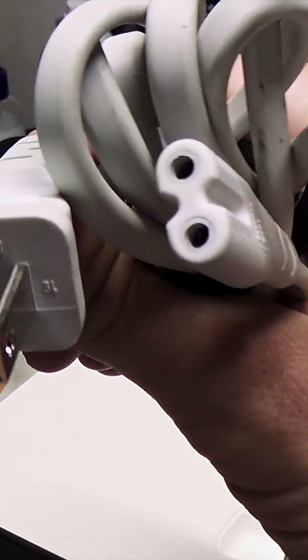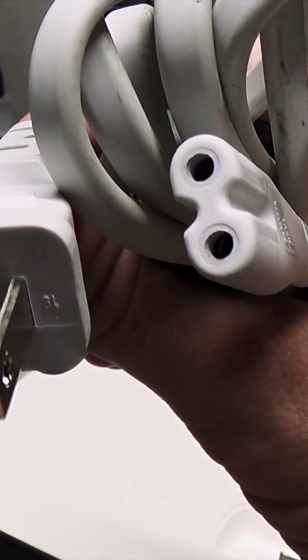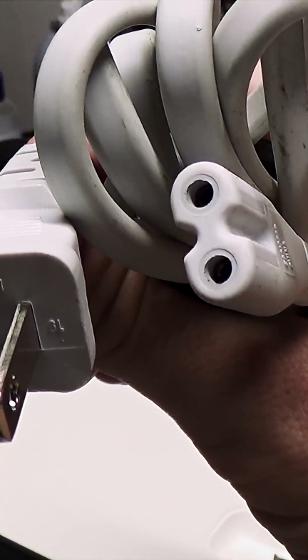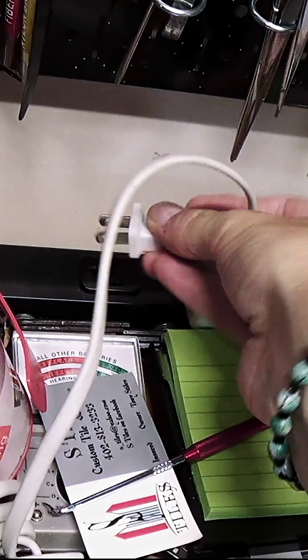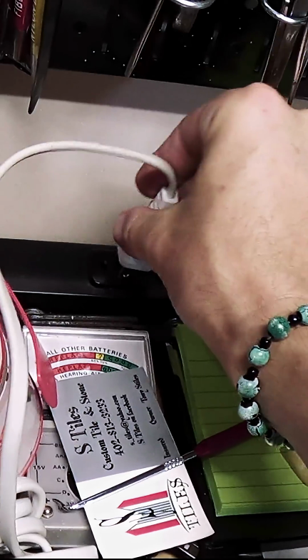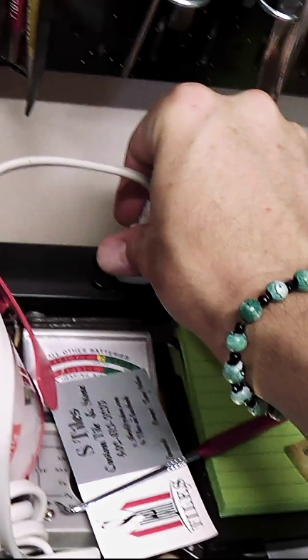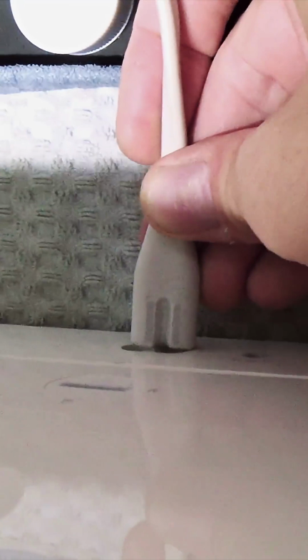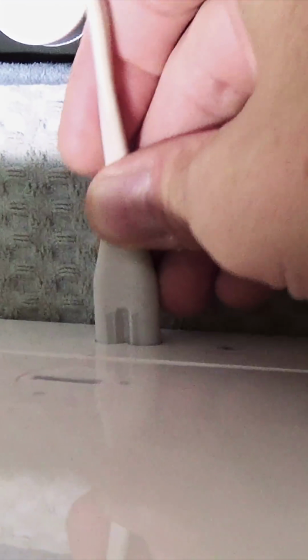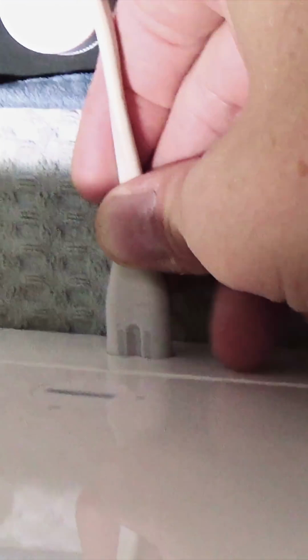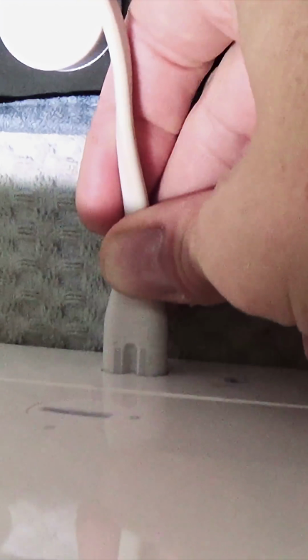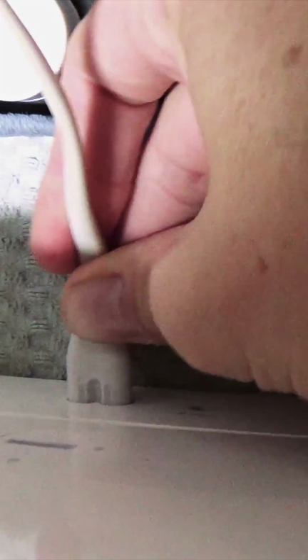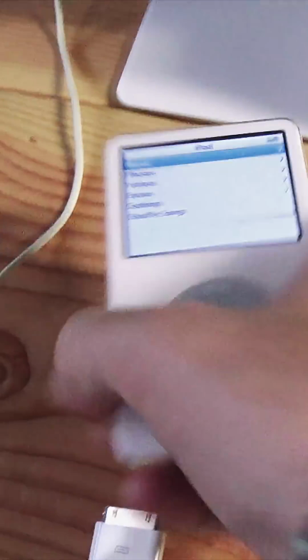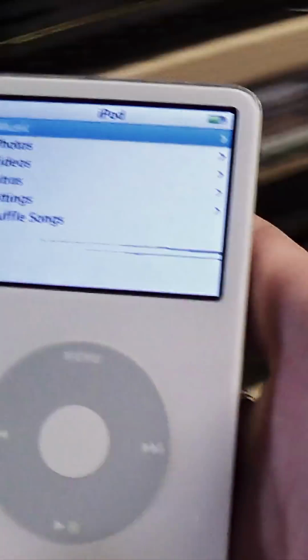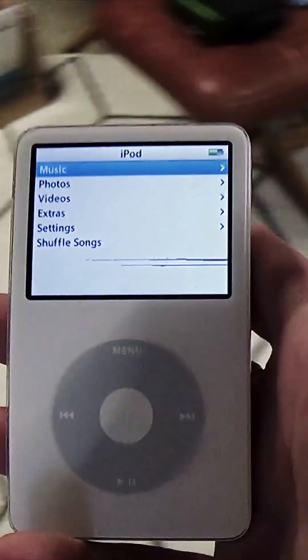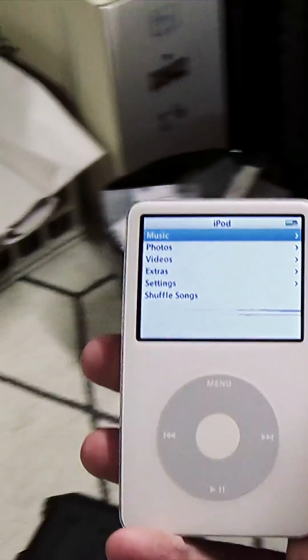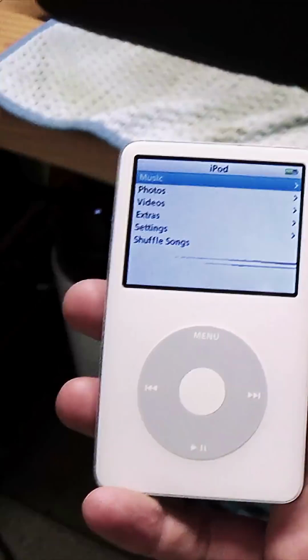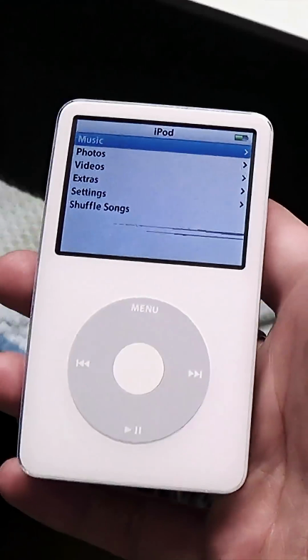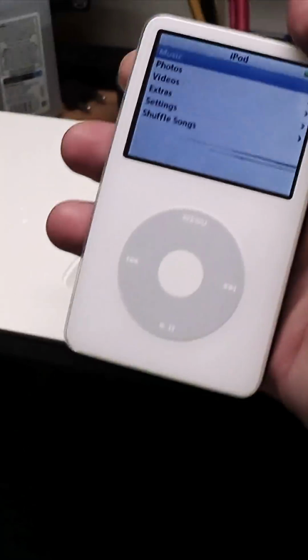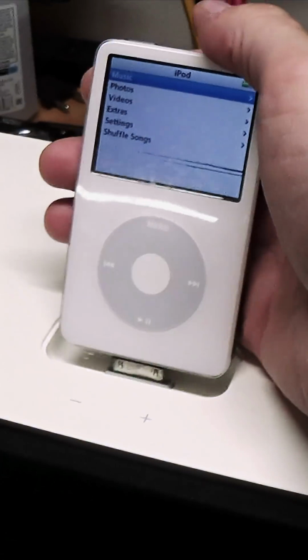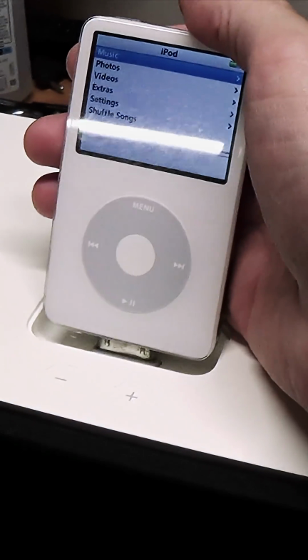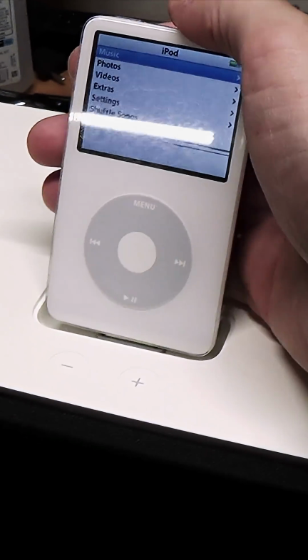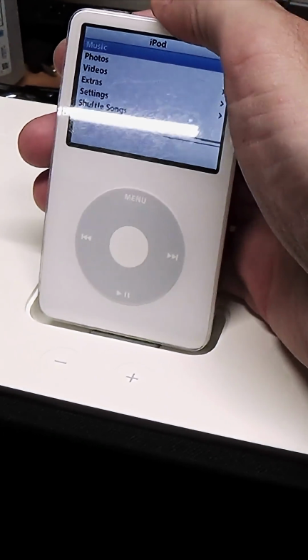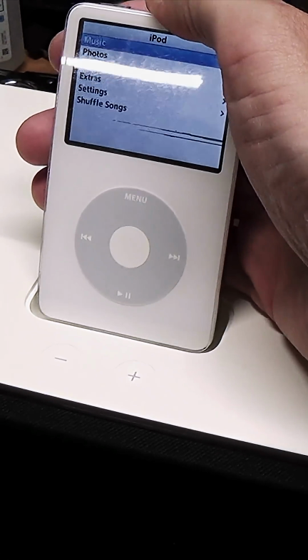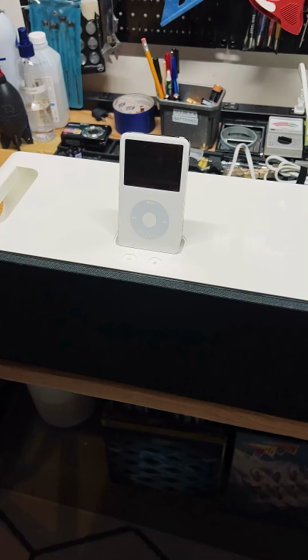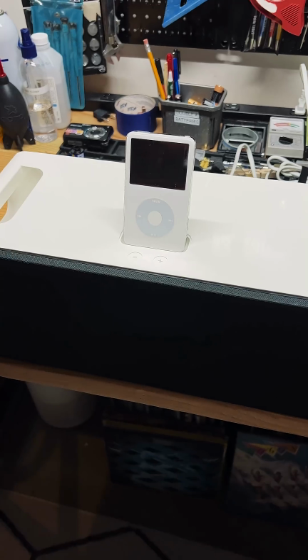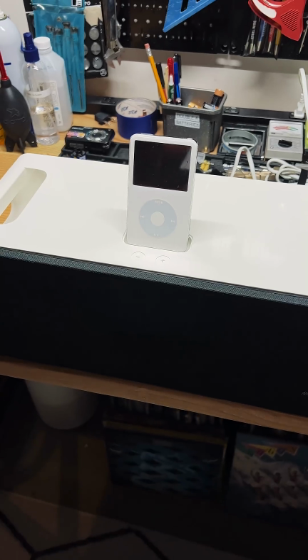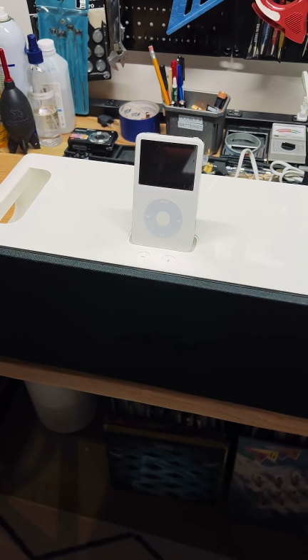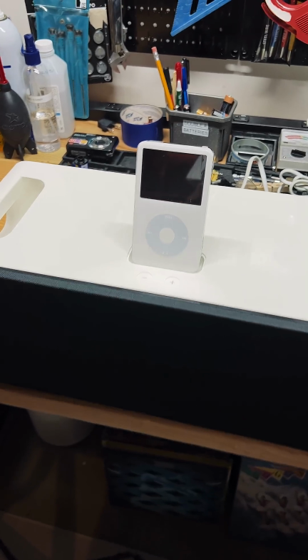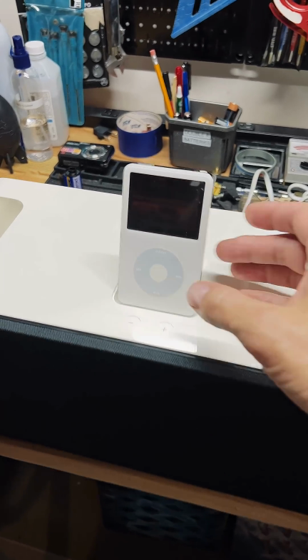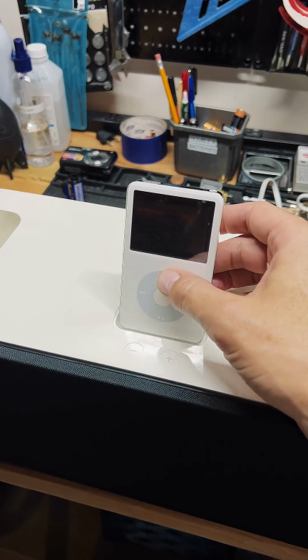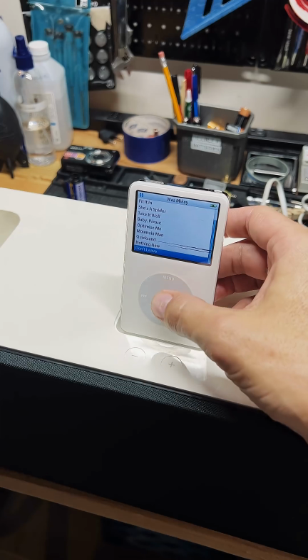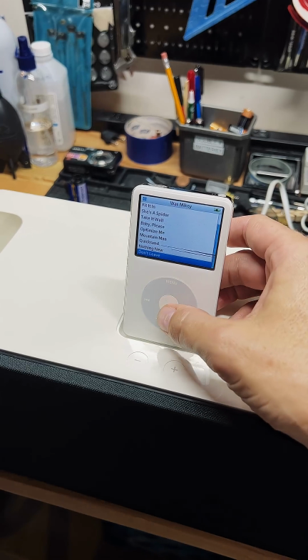Now all we have to do is get power and see if this thing works. I plug it in with a cord I had lying around, get my iPod classic out, and dock it. It's getting powered by the Hi-Fi. Is it going to work though? Let's see.